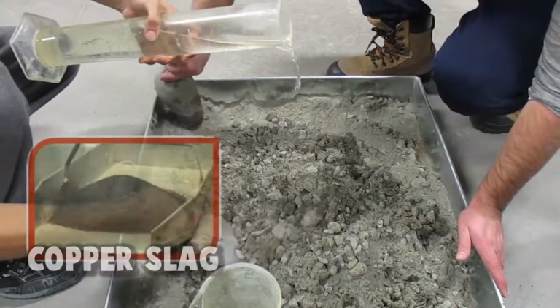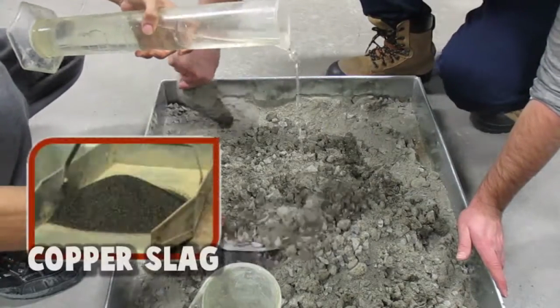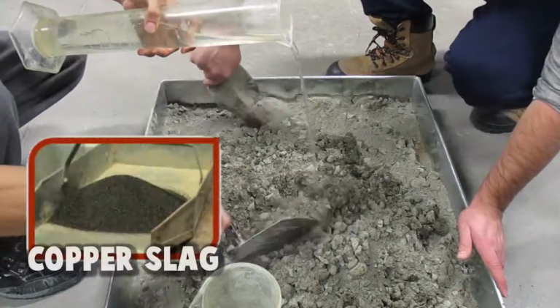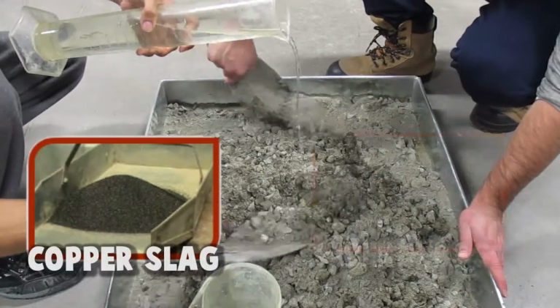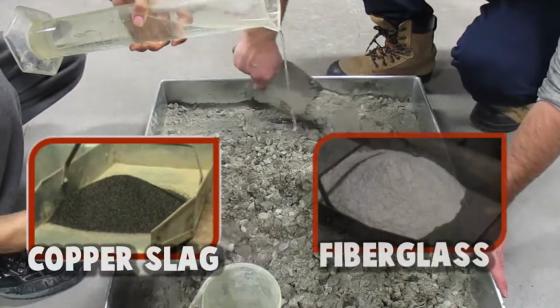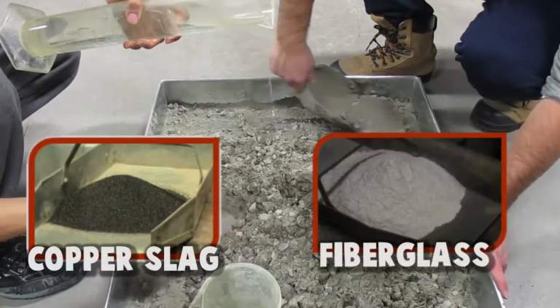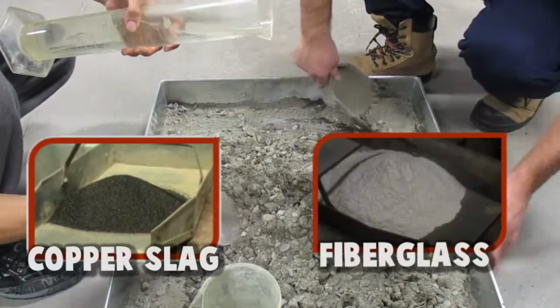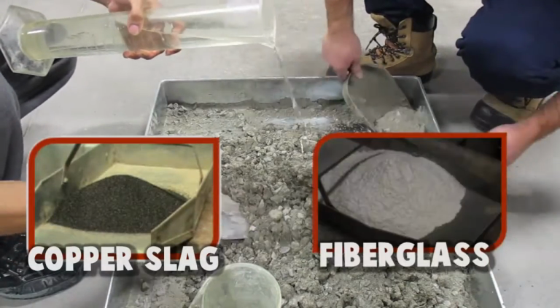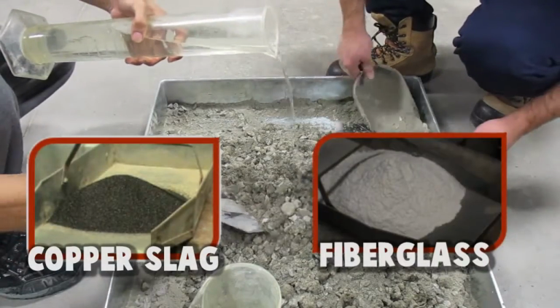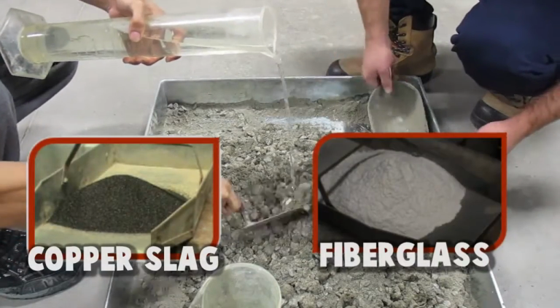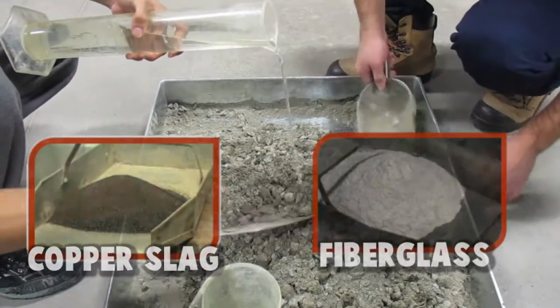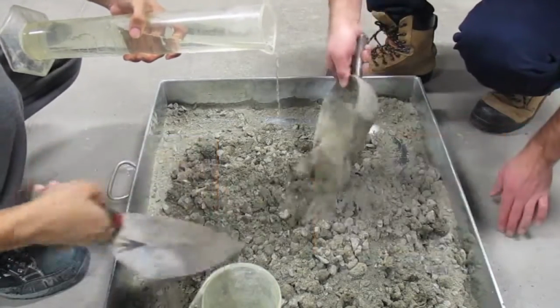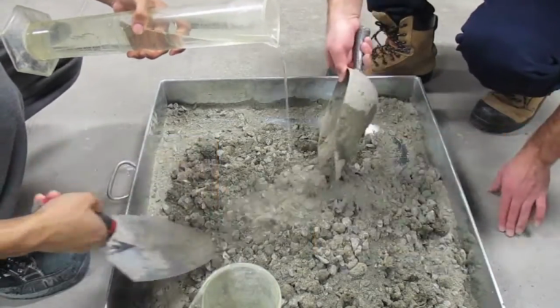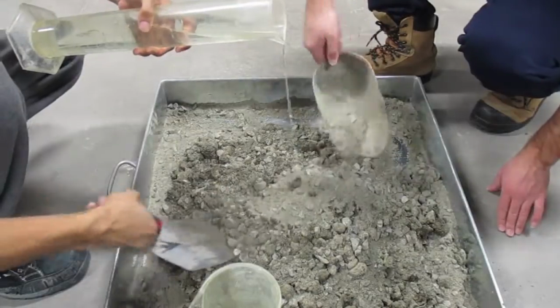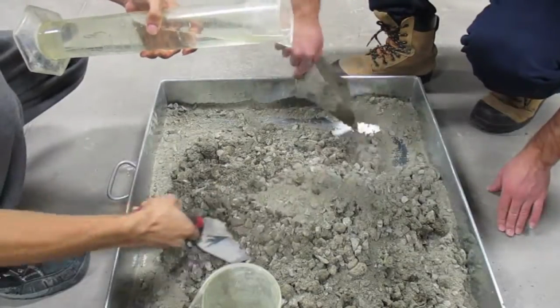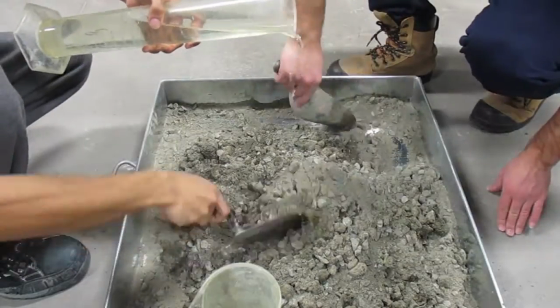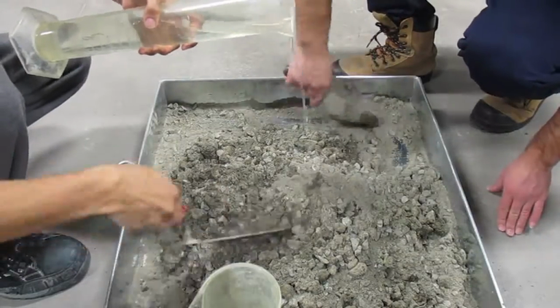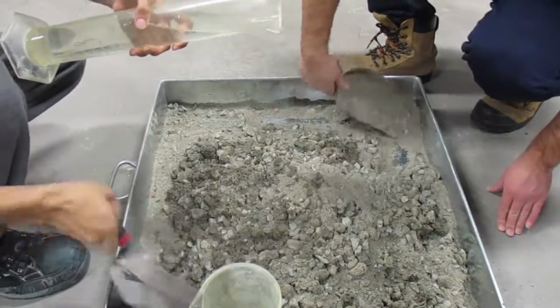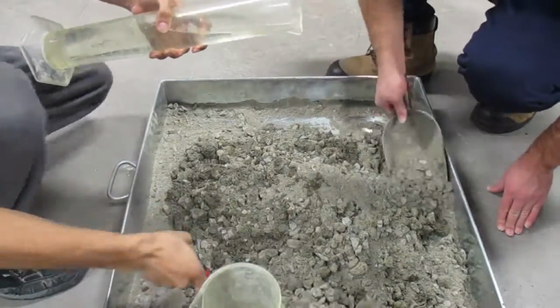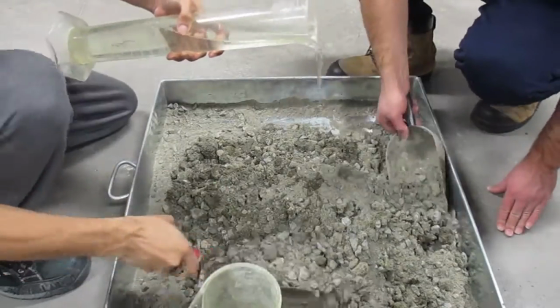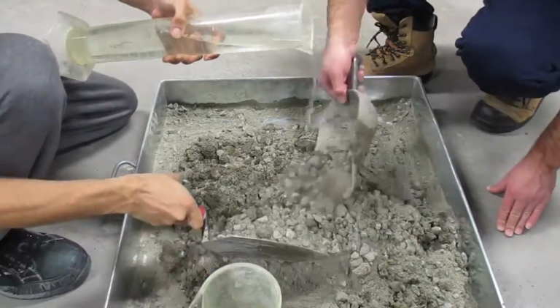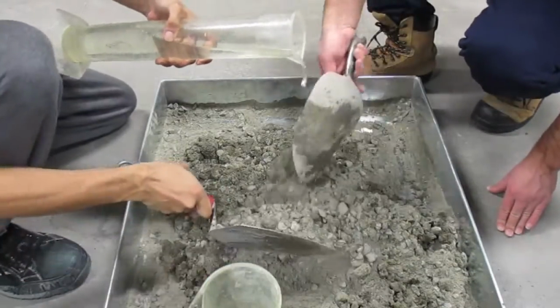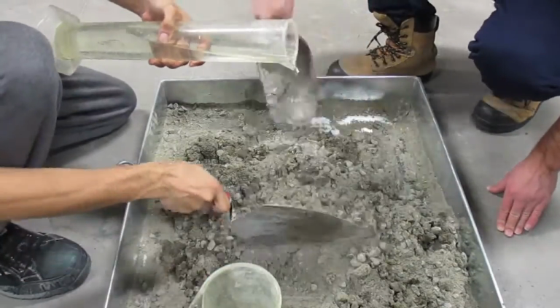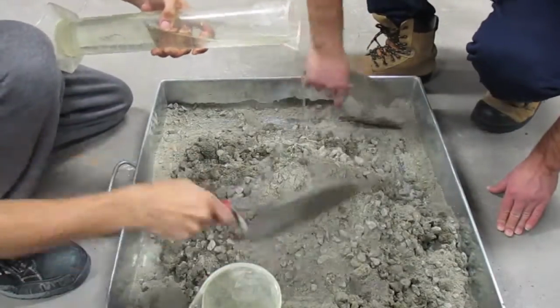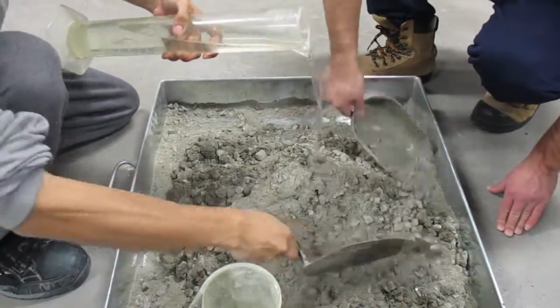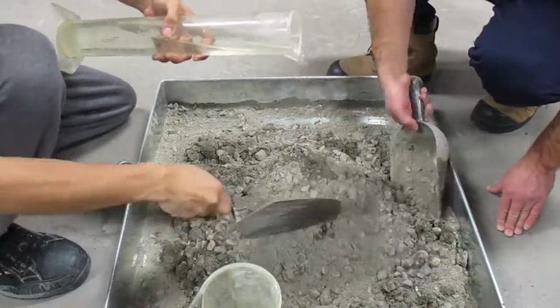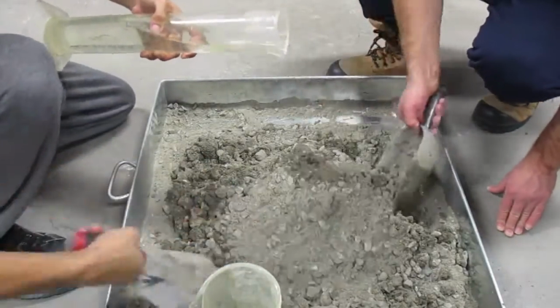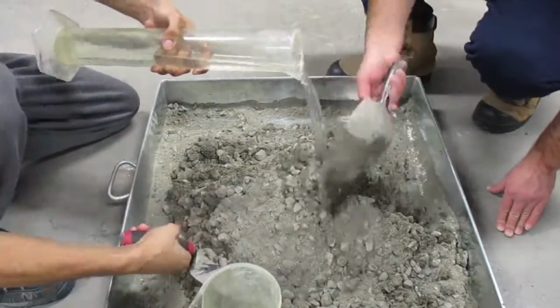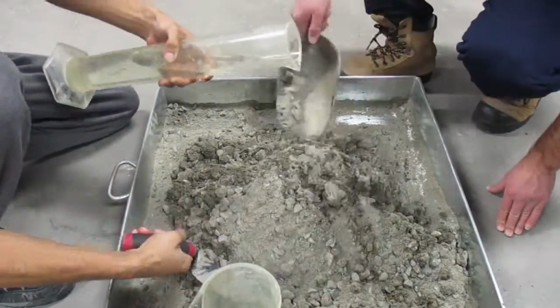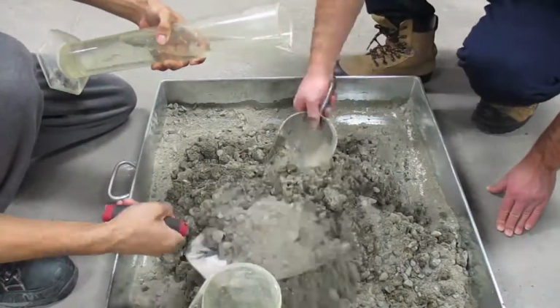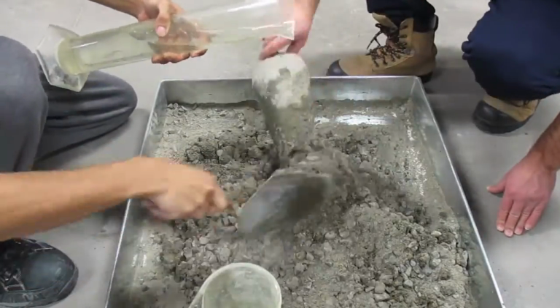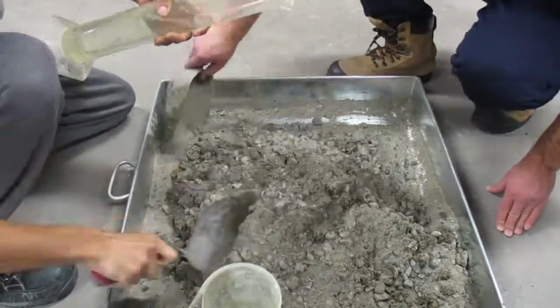Copper slag and fiberglass were used as a replacement for the sand. A mixture of both aggregates was also used in the concrete to be tested.